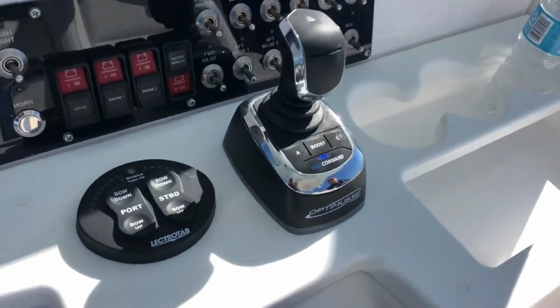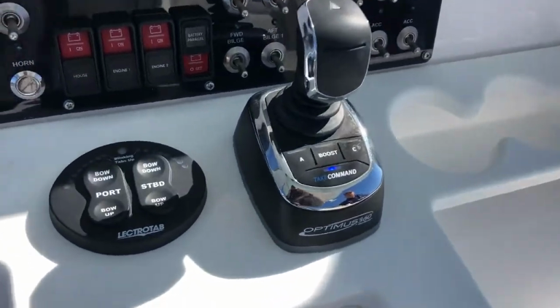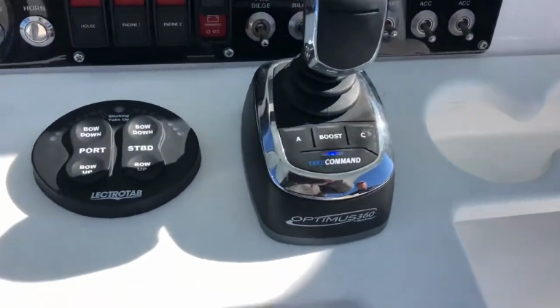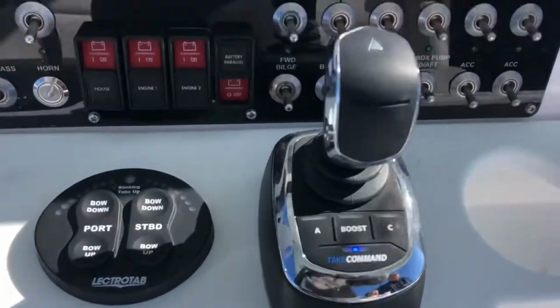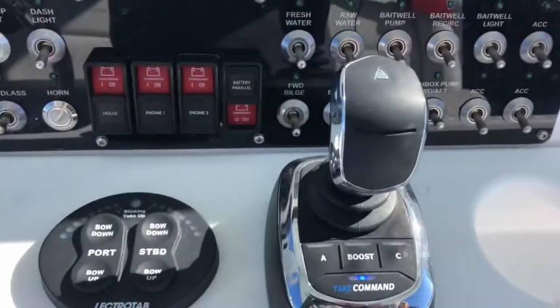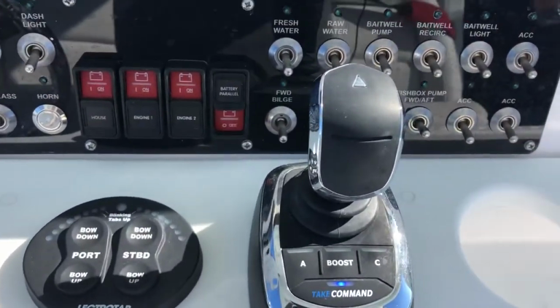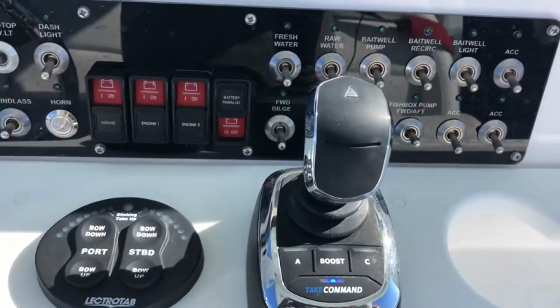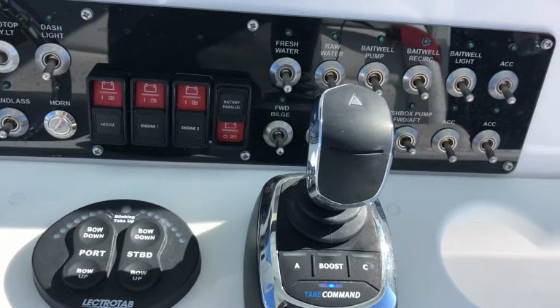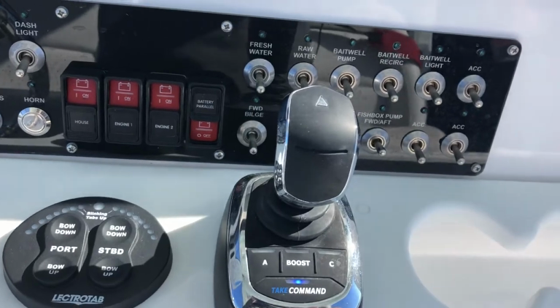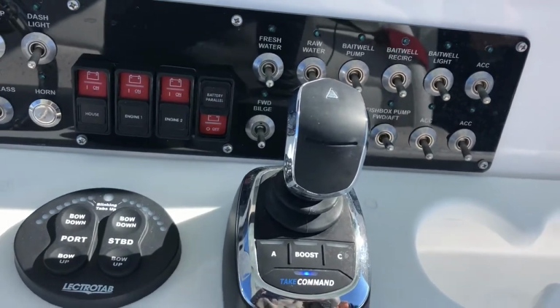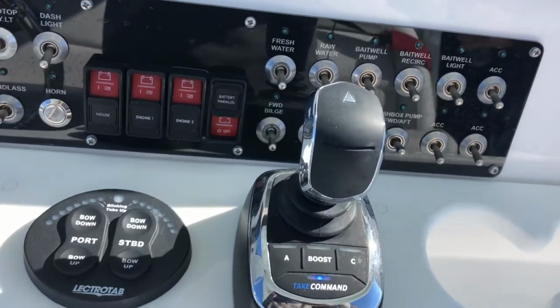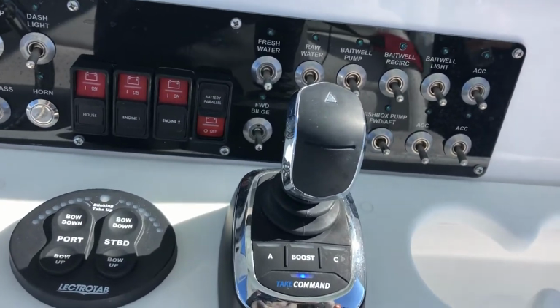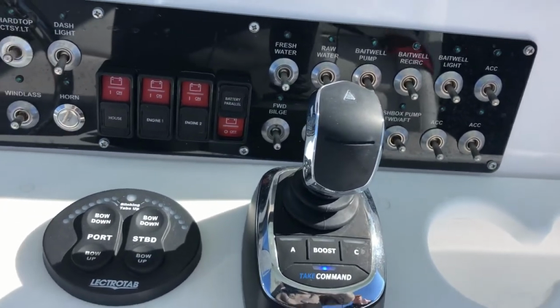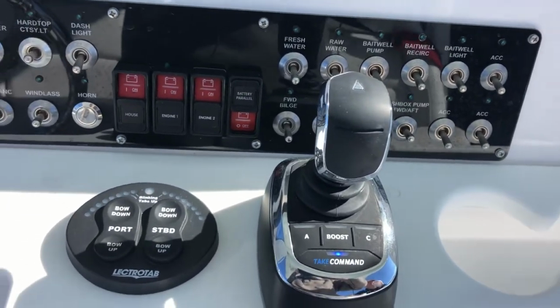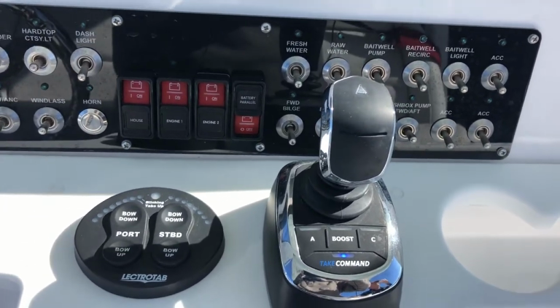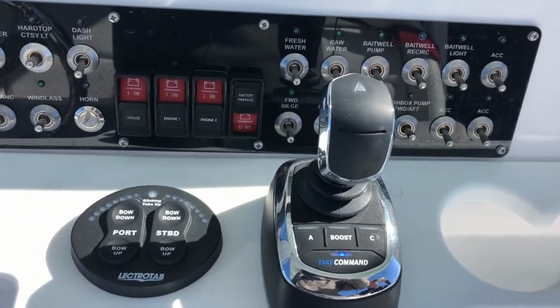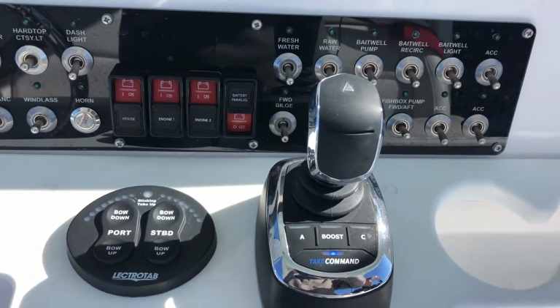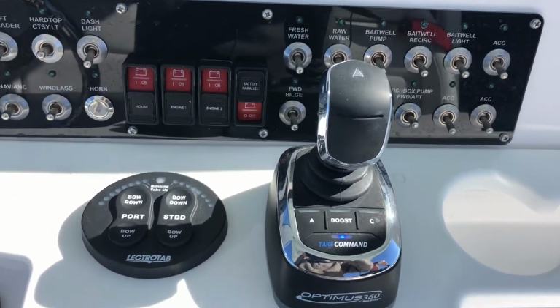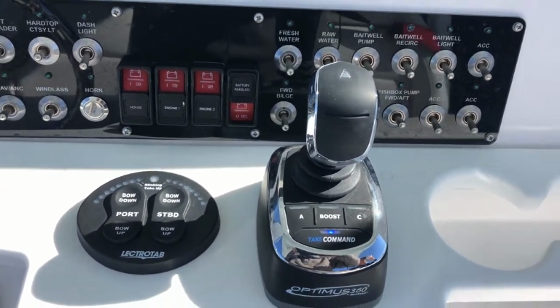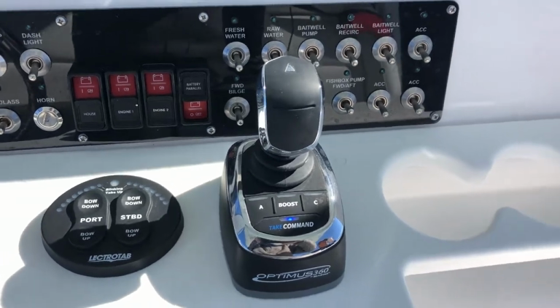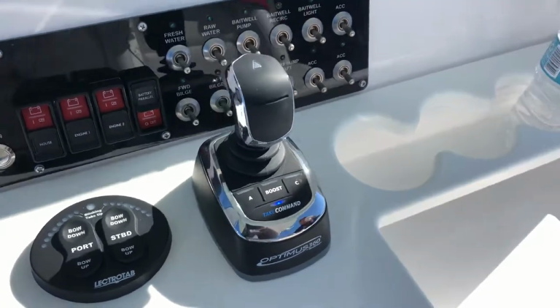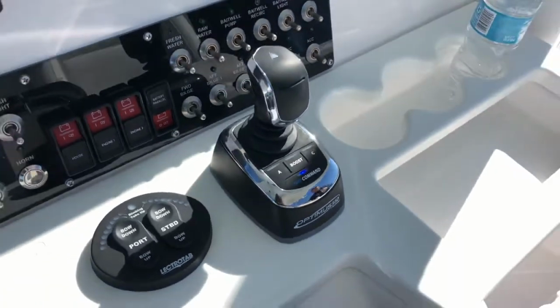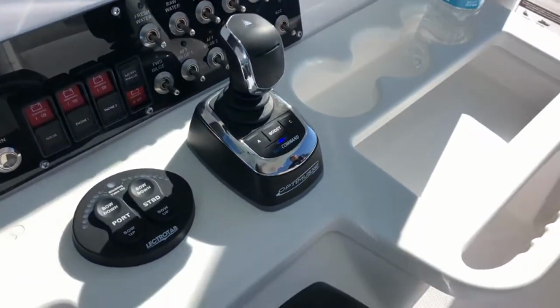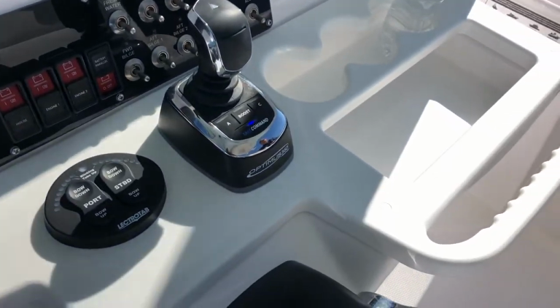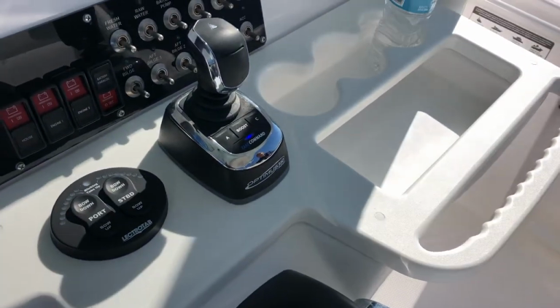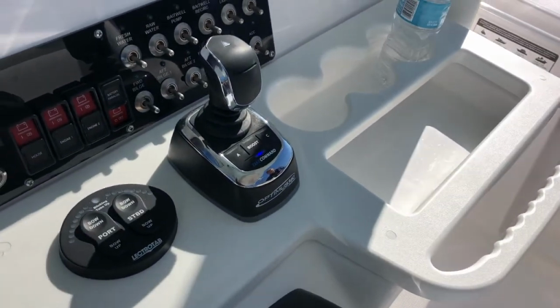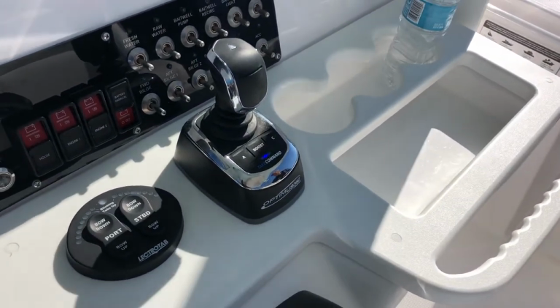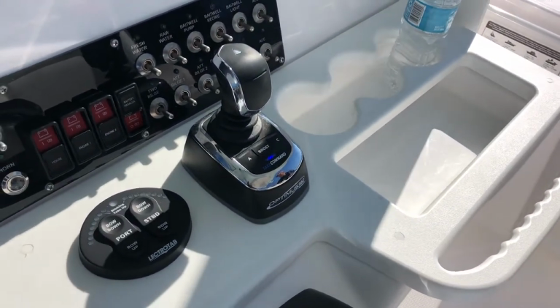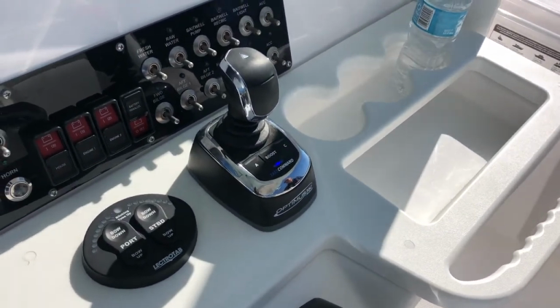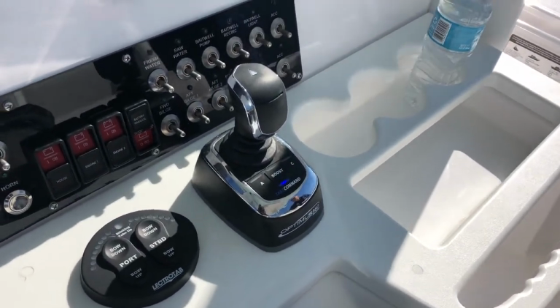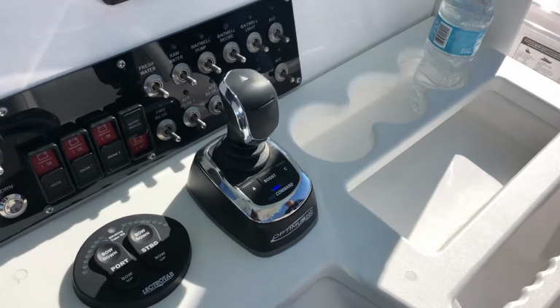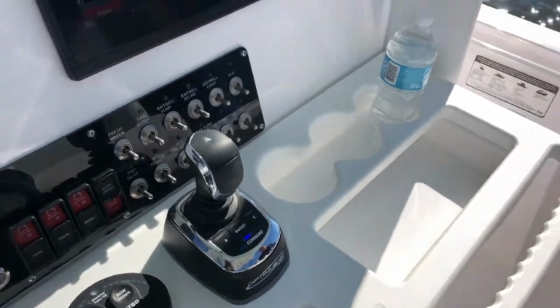The joystick system here uses the joystick to steer the boat during docking maneuvers. It's not designed for when you're away from the dock going in a straight line — you just use the steering wheel for that. It's designed to help you dock the boat. Let me just show you some things that the engines will do.